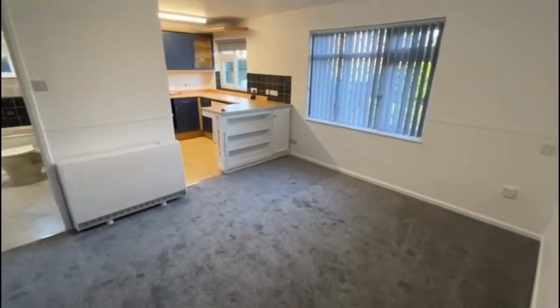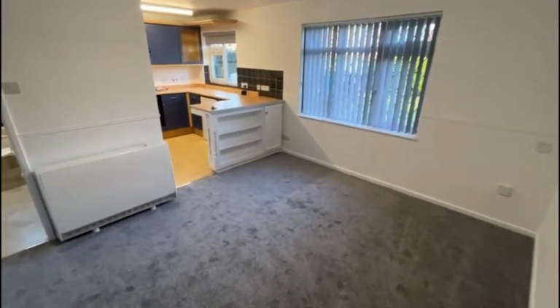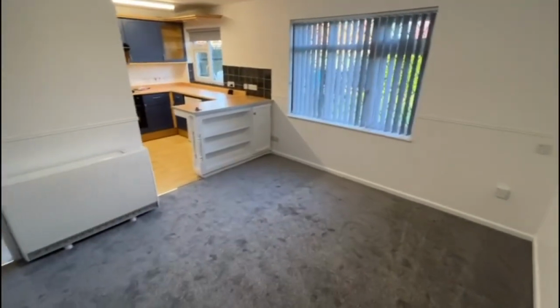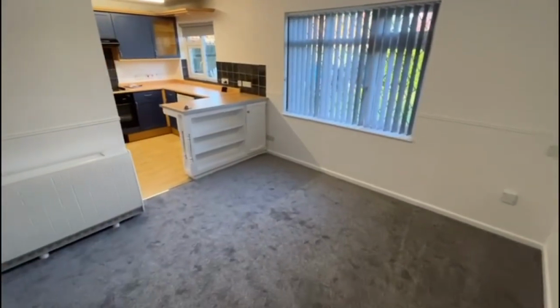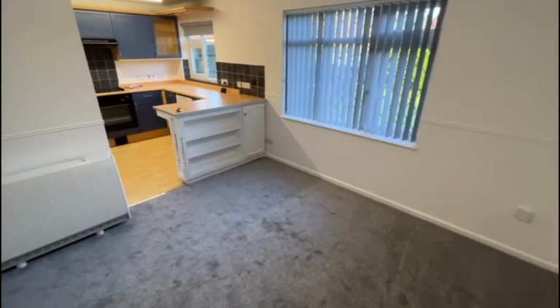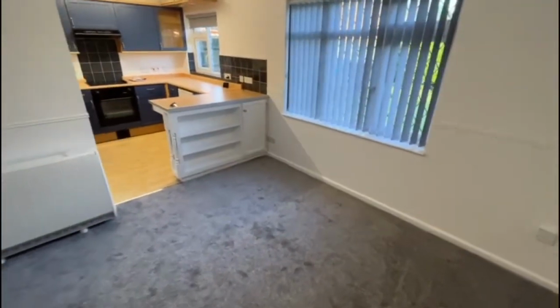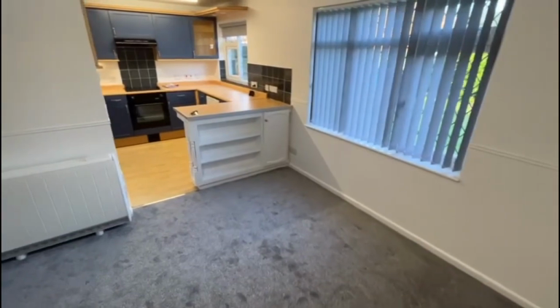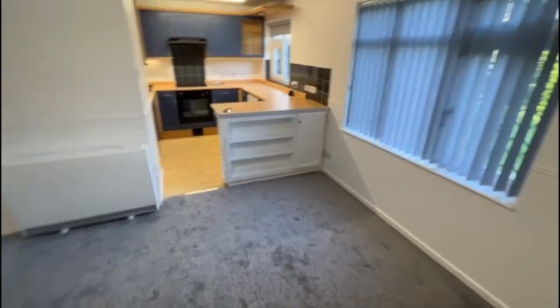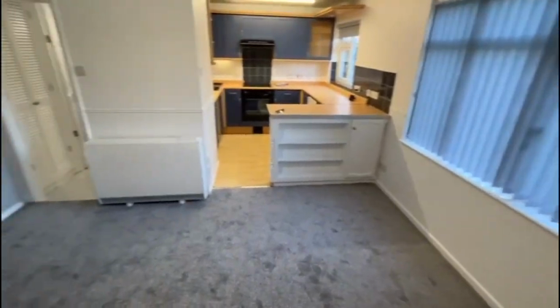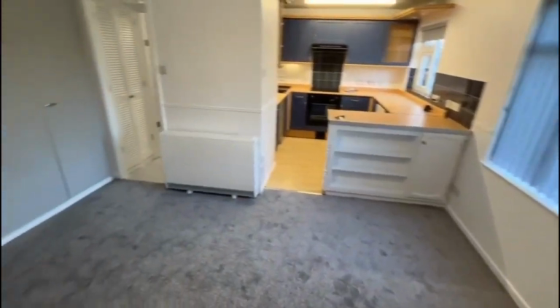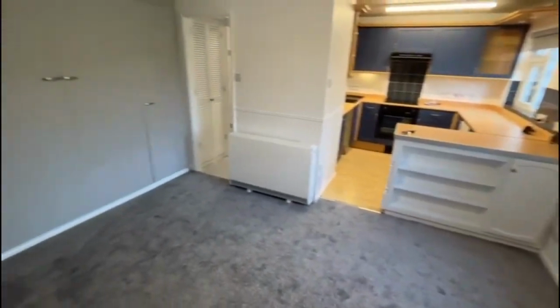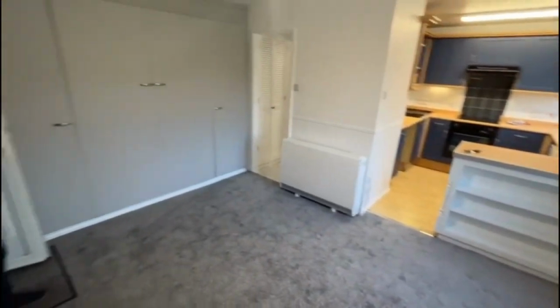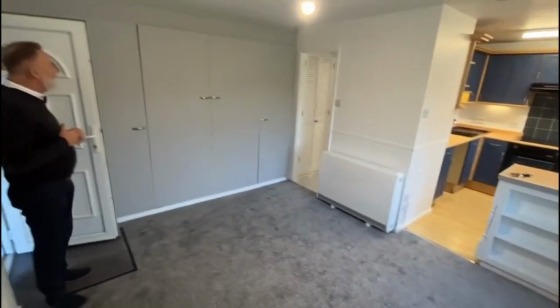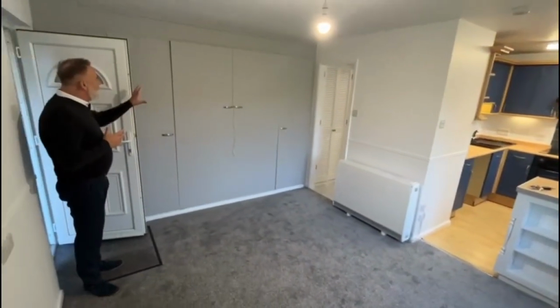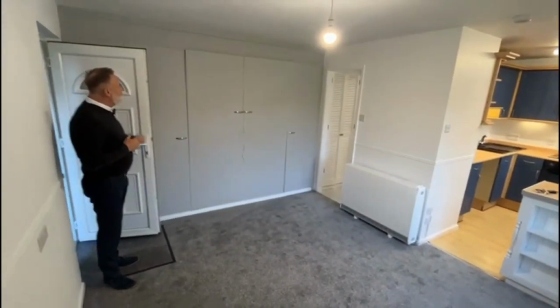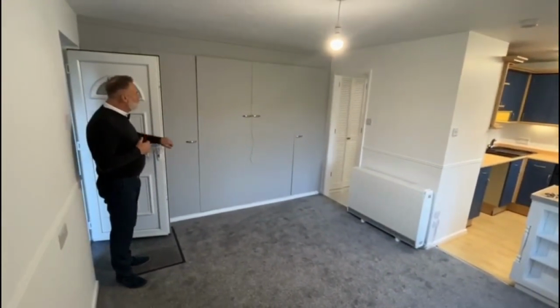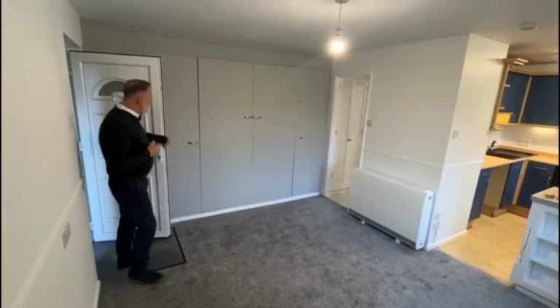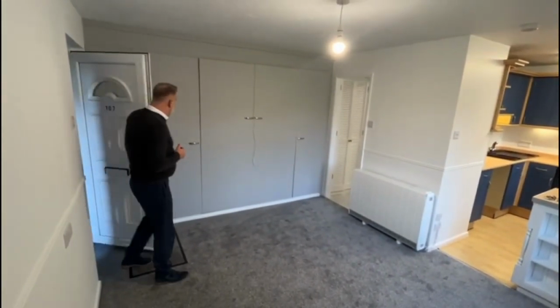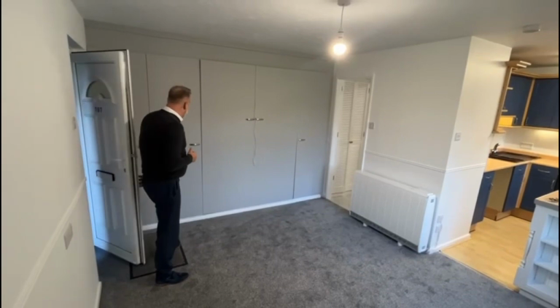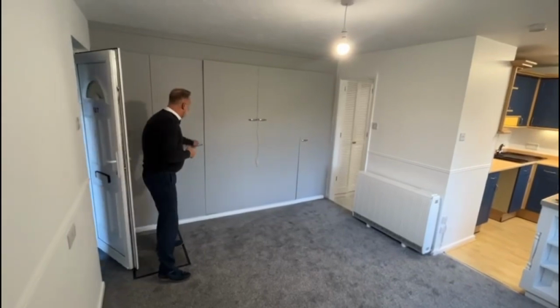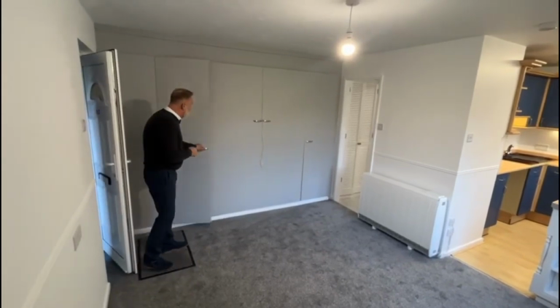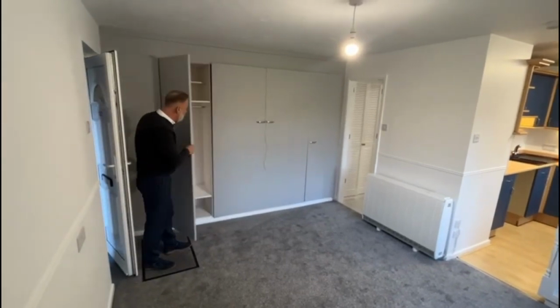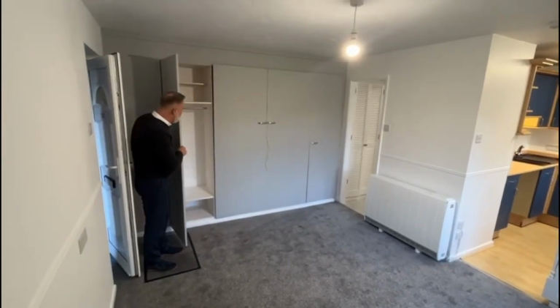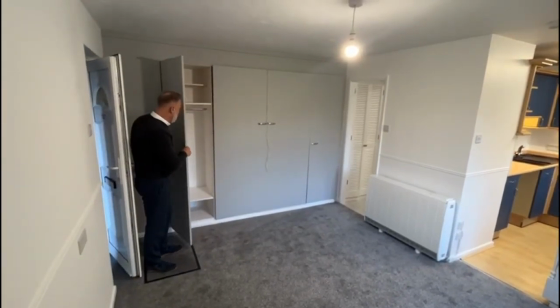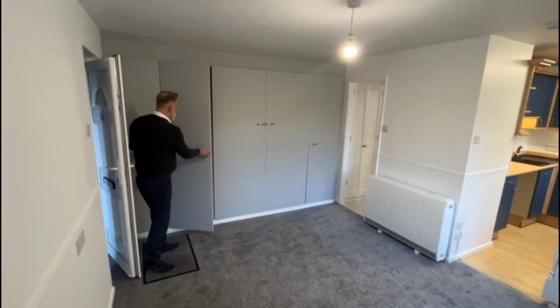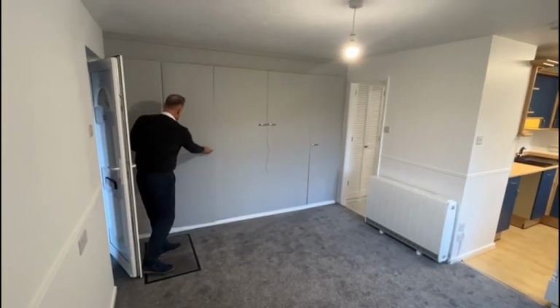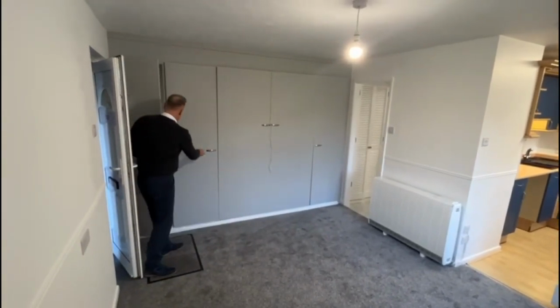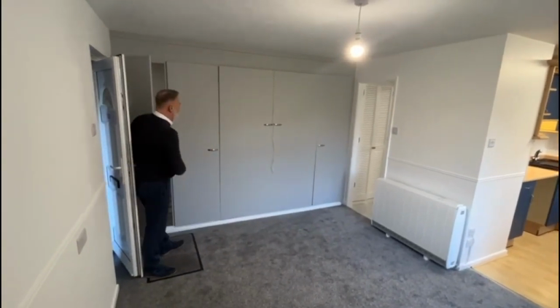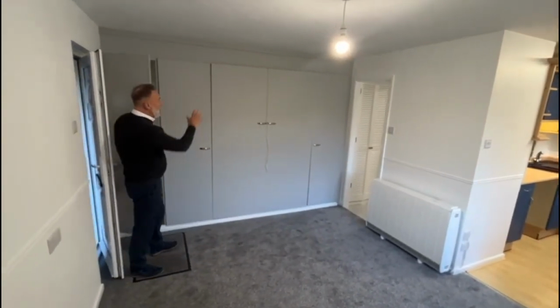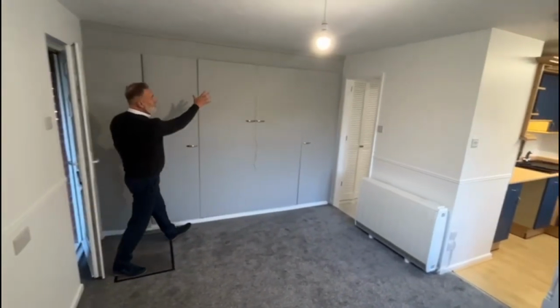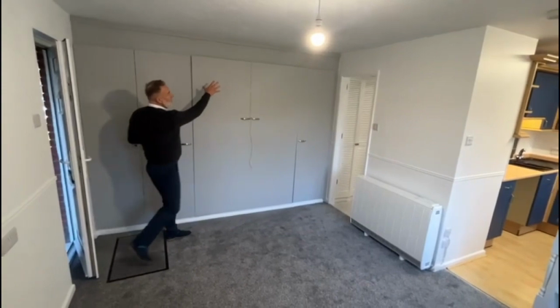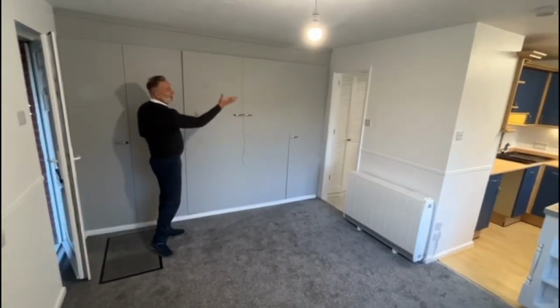Neutral decor, so we've got white walls, grey carpet, which is our usual theme at Zach and Revit. Built-in wardrobes, so there's plenty of cupboard space. And this is your pull-down bed.